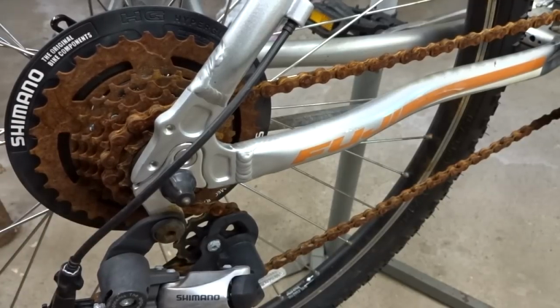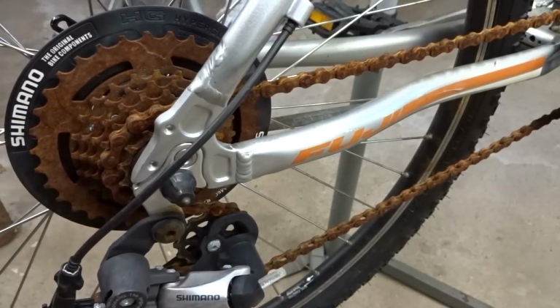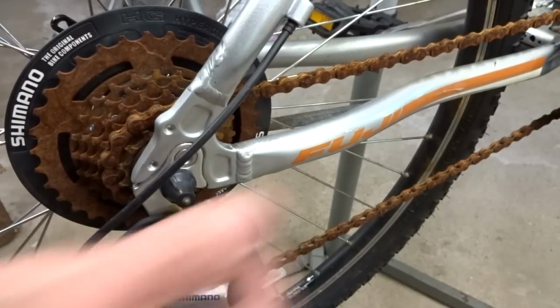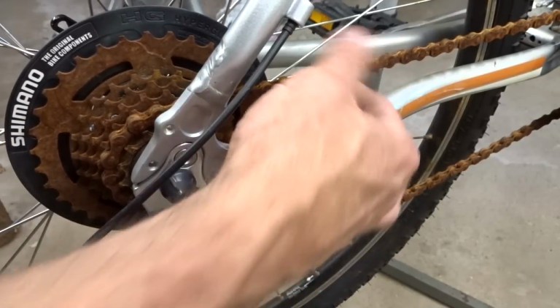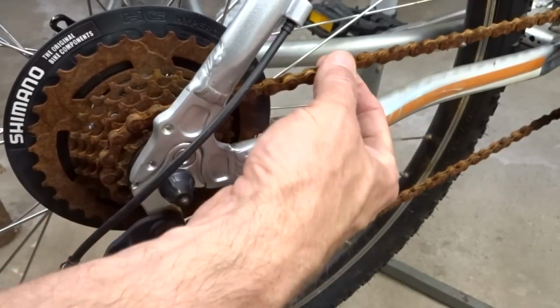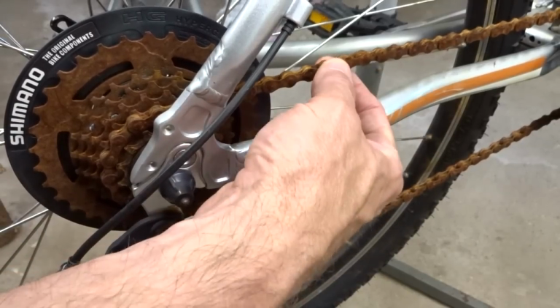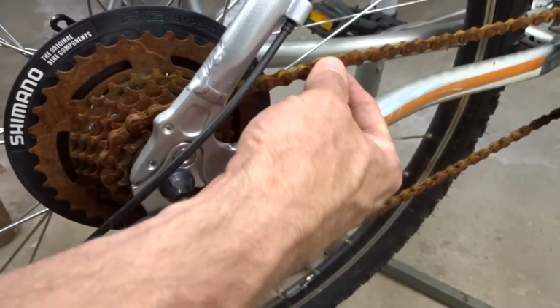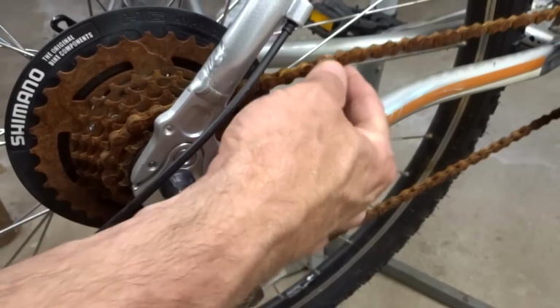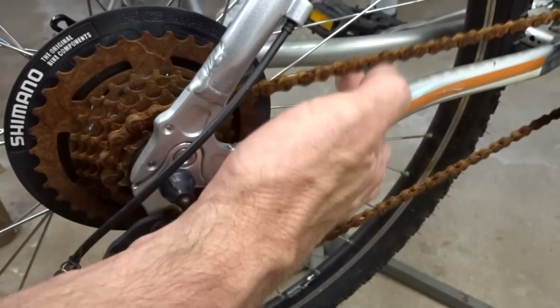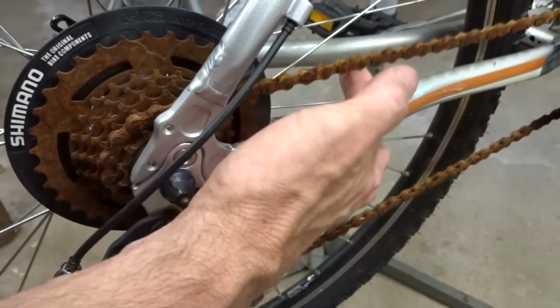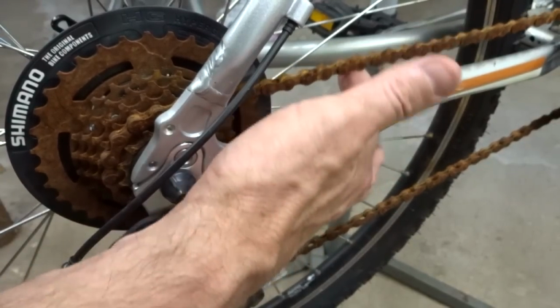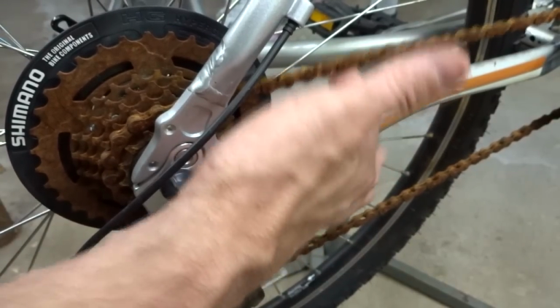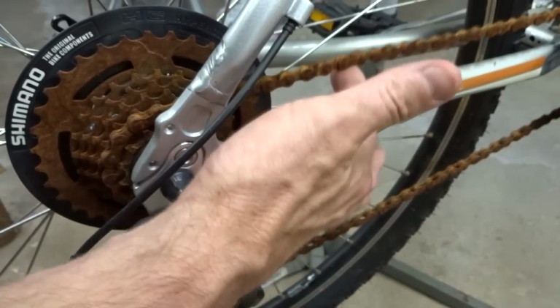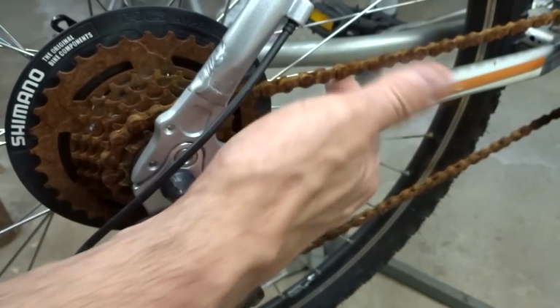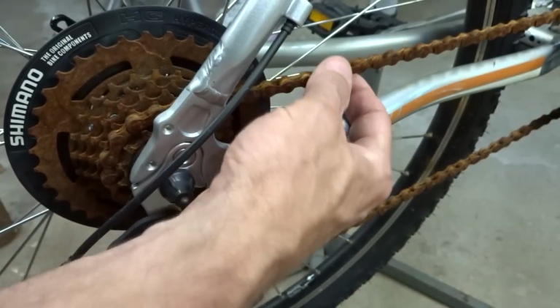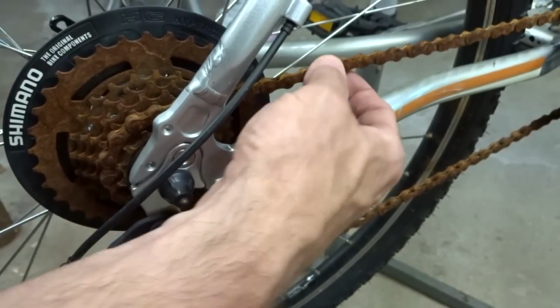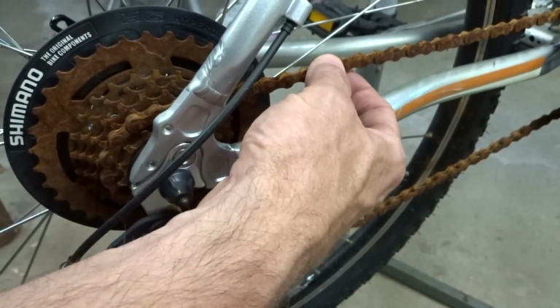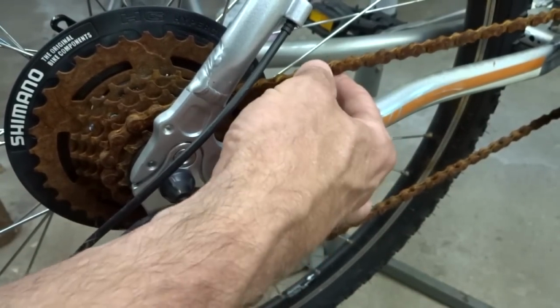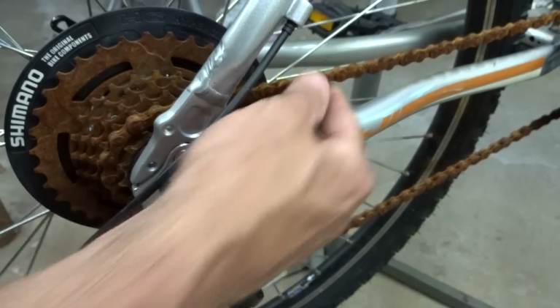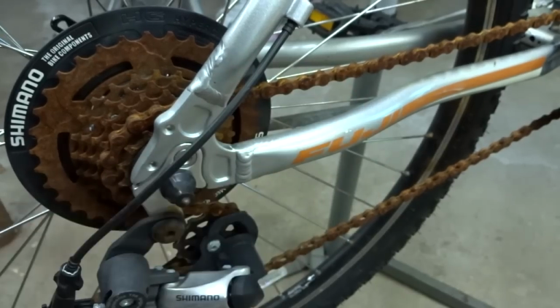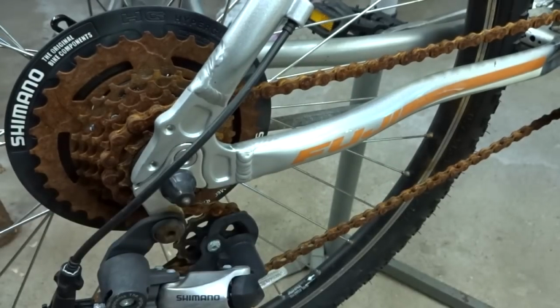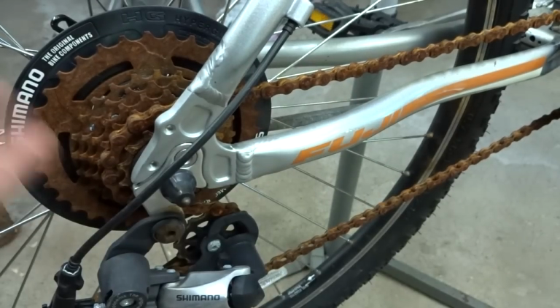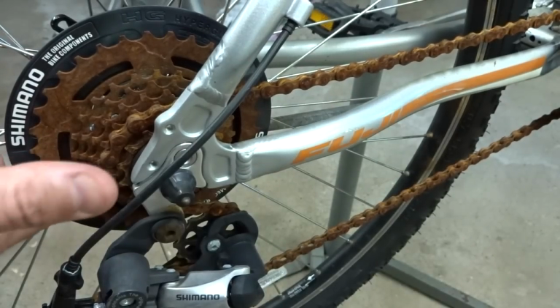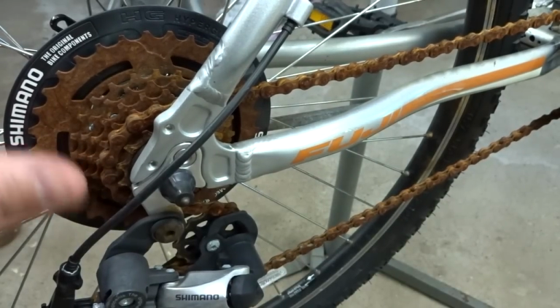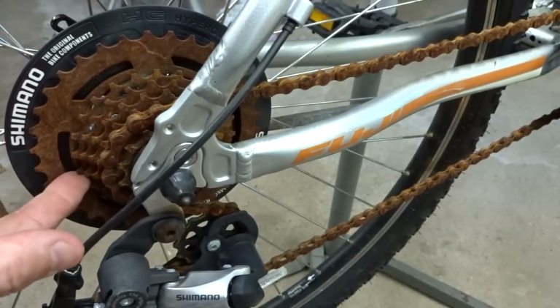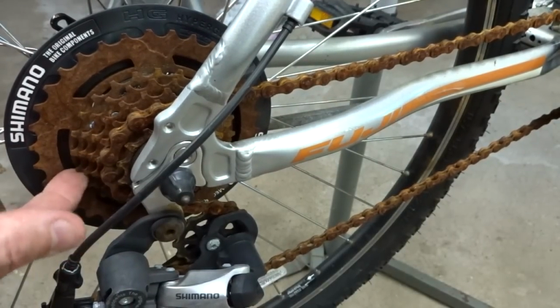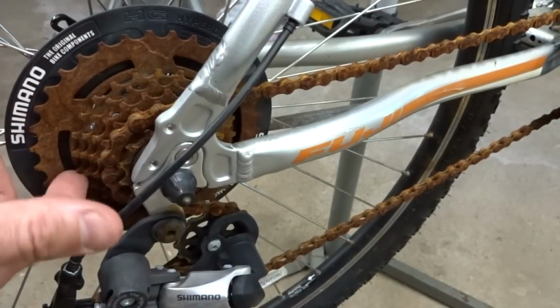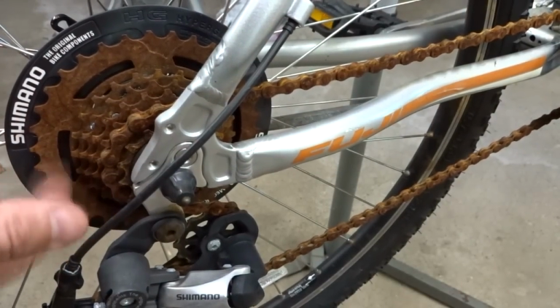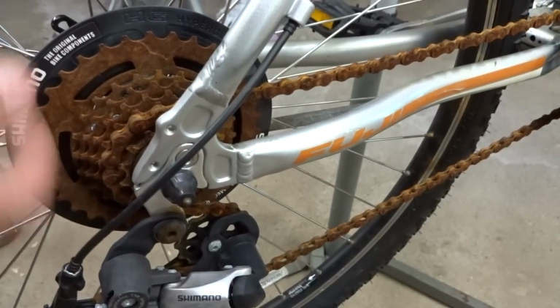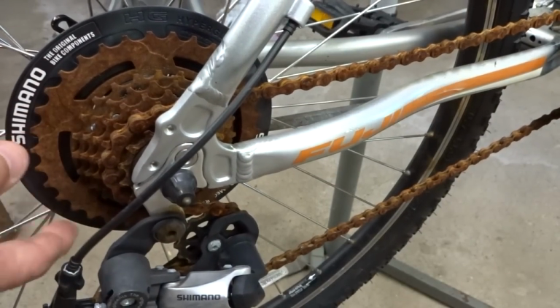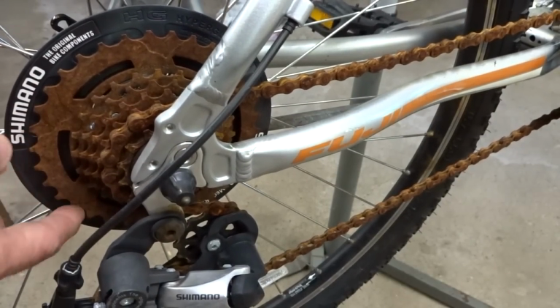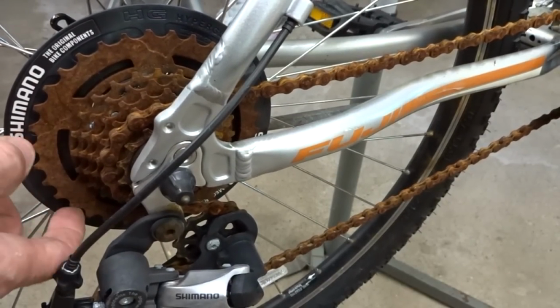I'll go ahead and give it a shot. I do plan on replacing this chain in any case because chains are relatively cheap and I don't like reusing a chain in this bad a condition. But it might be able to make this freewheel cassette usable, so I'm kind of curious to see what will happen.